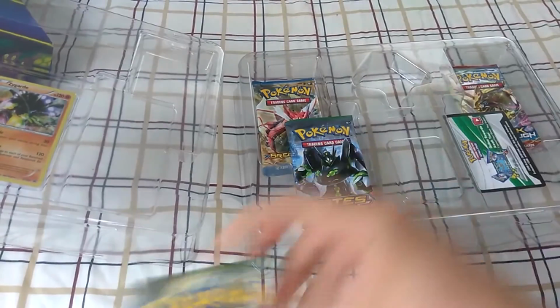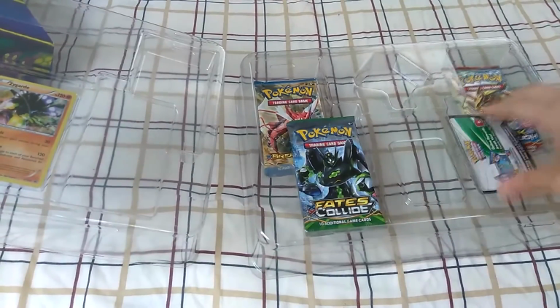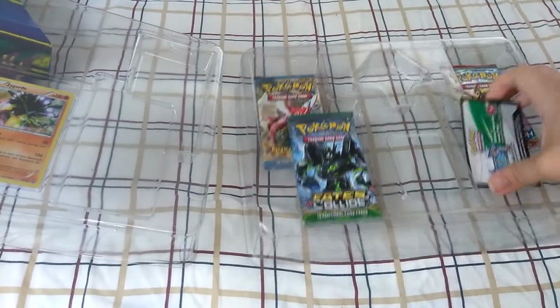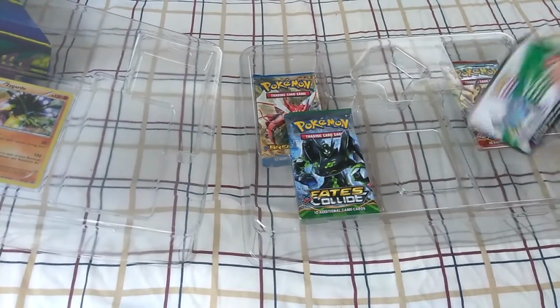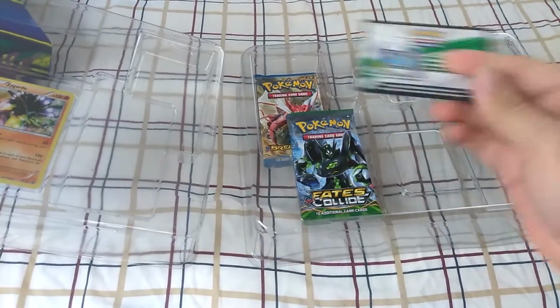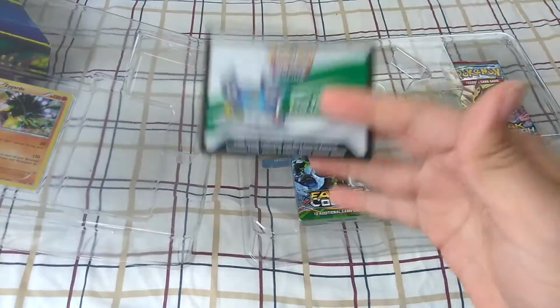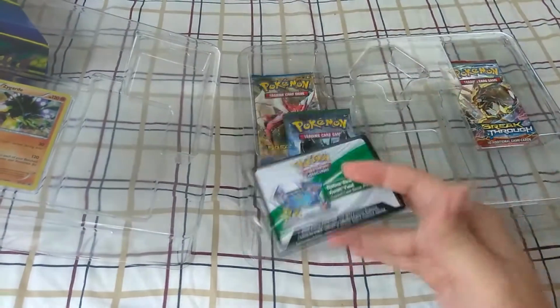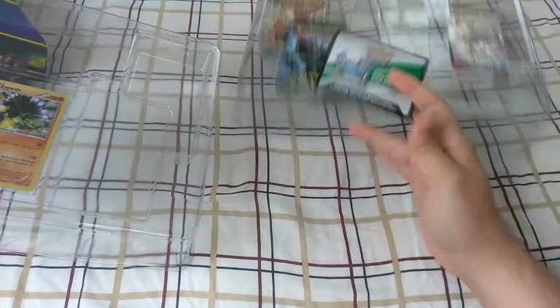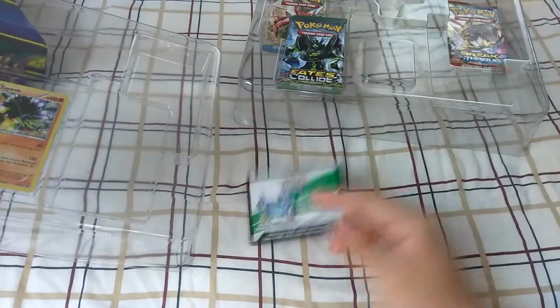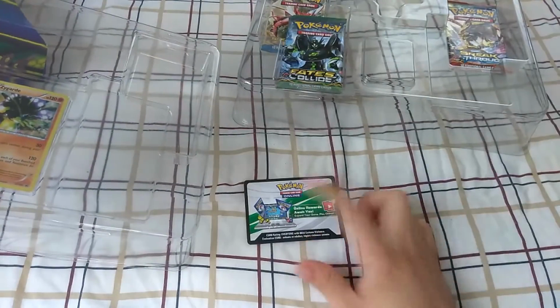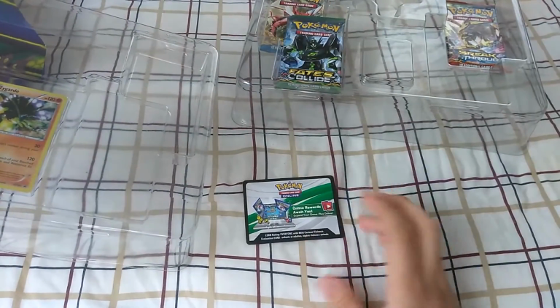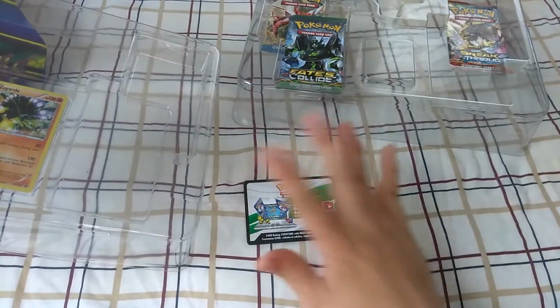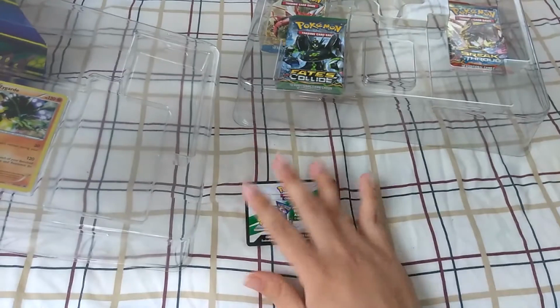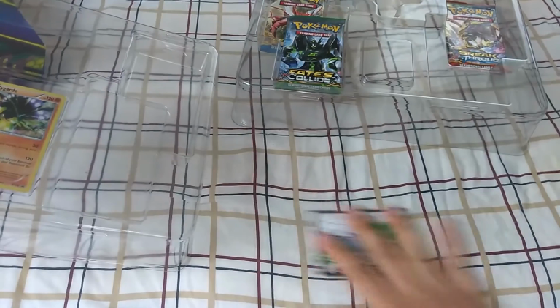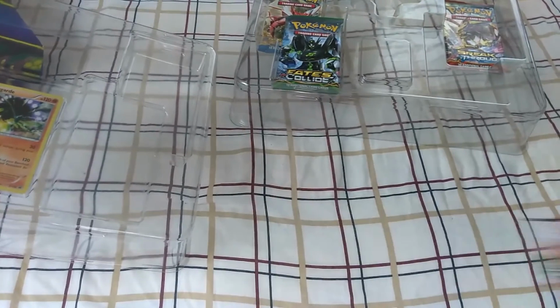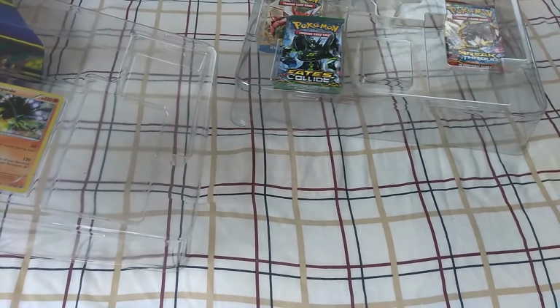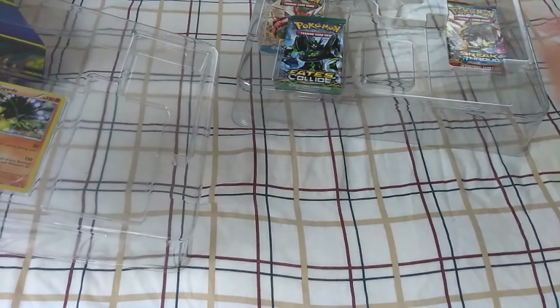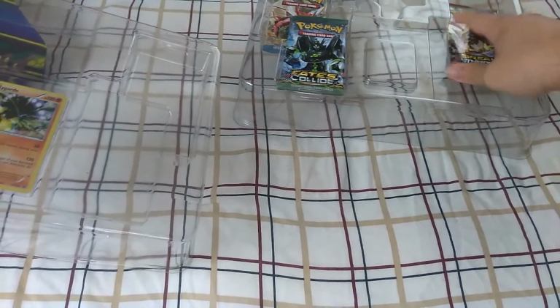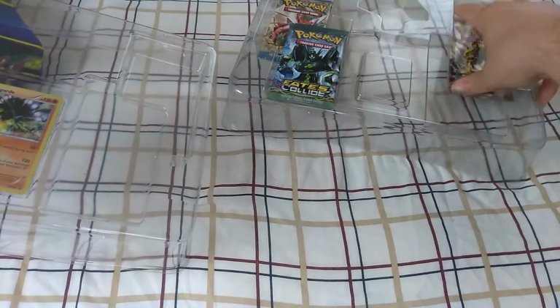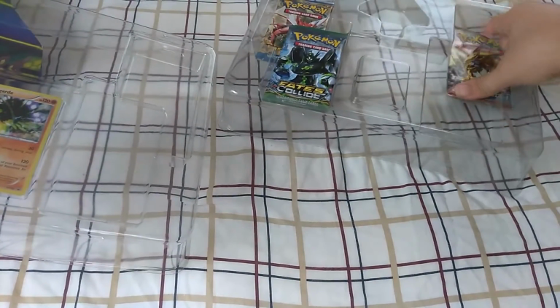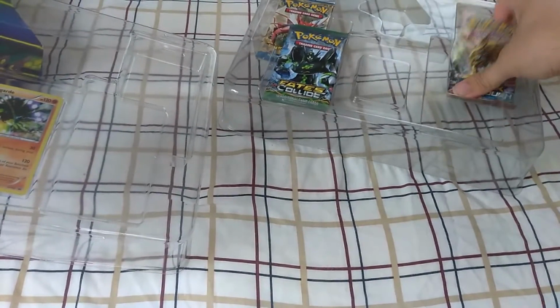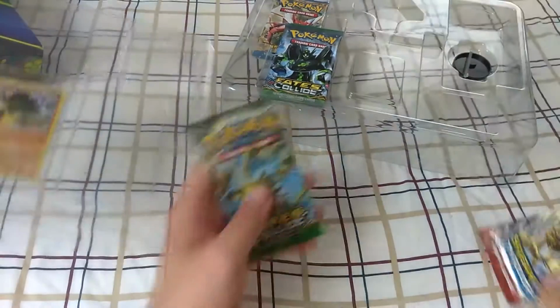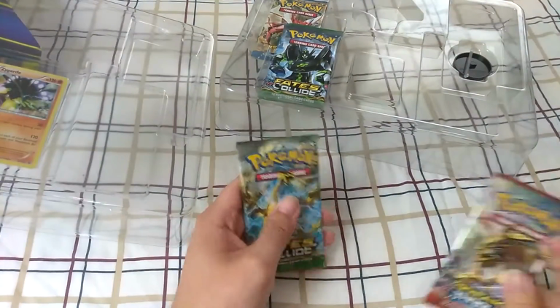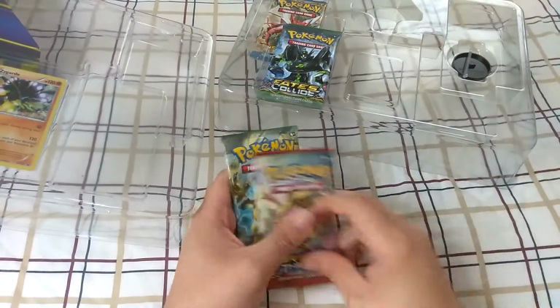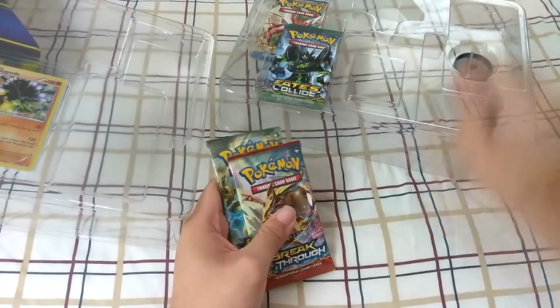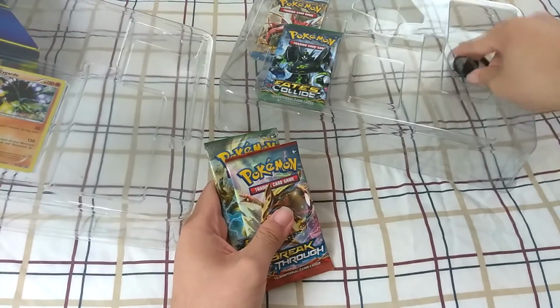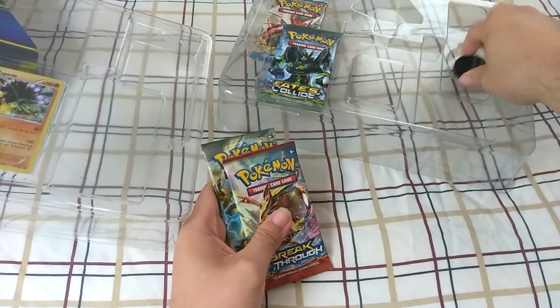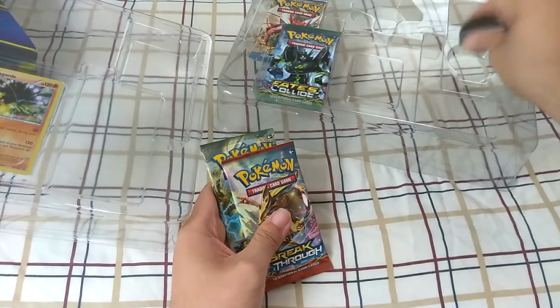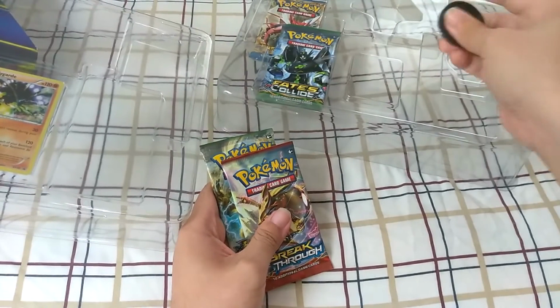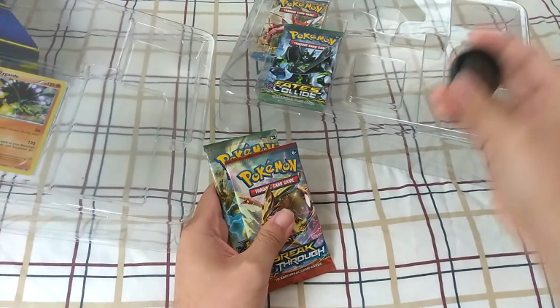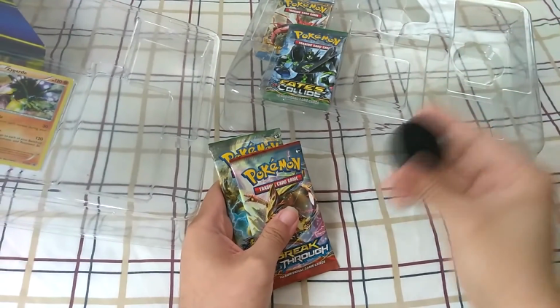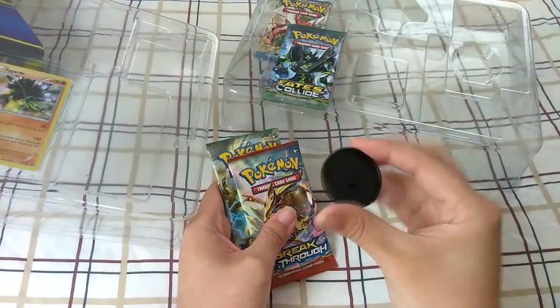And there we go, there's a code right there. I'm gonna figure out what to do with this exactly right after the video. And look at that right there — I think this is the stand right here, so I'm actually gonna put that together.